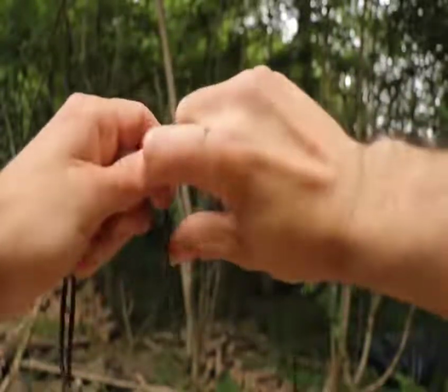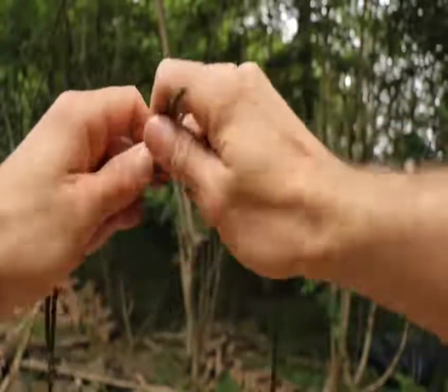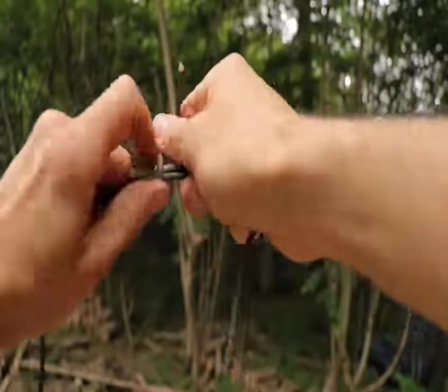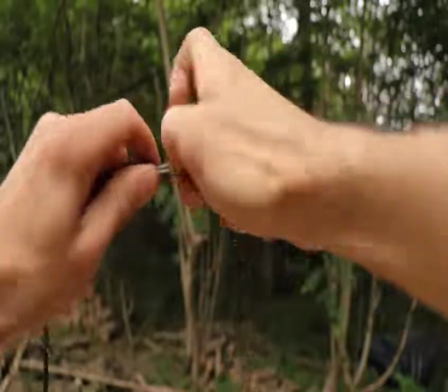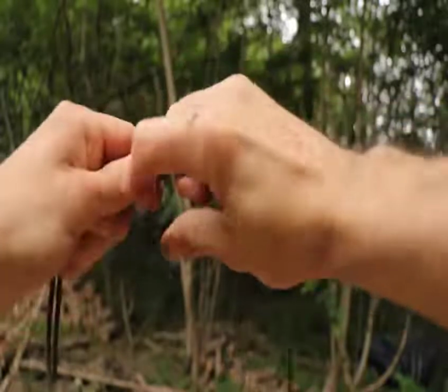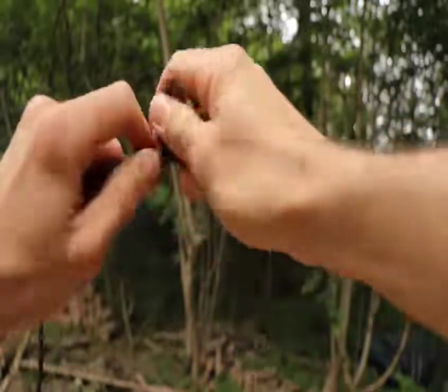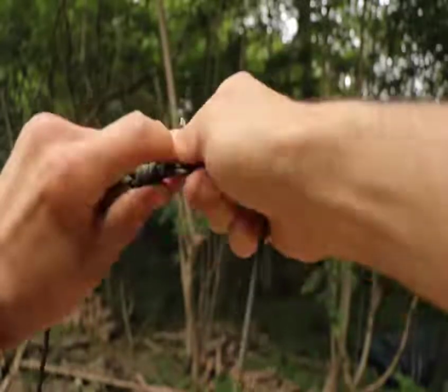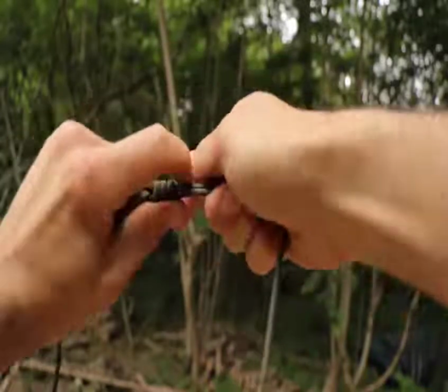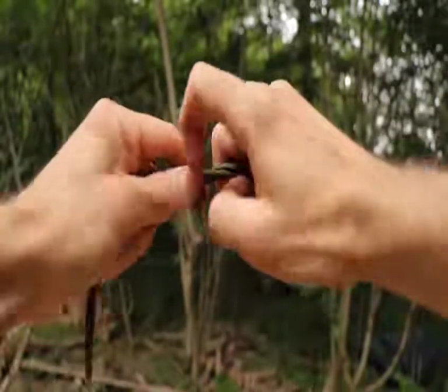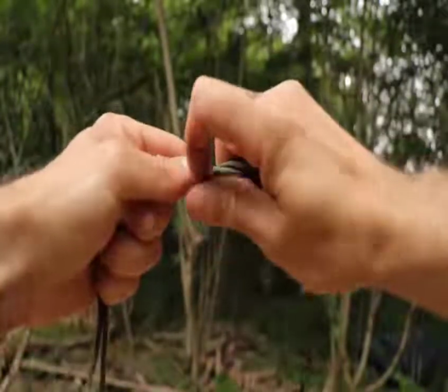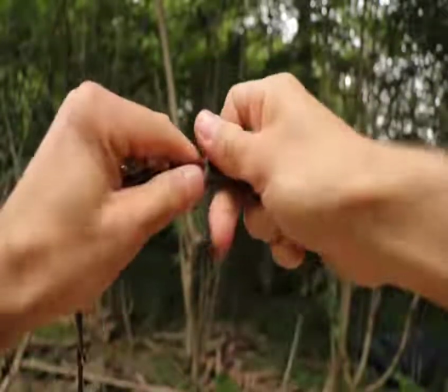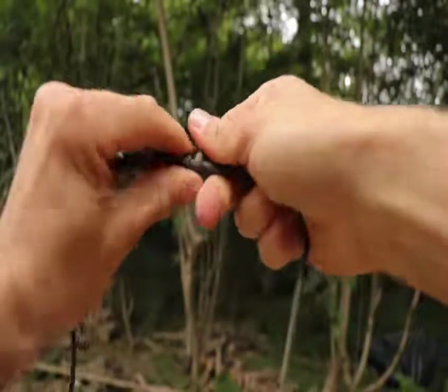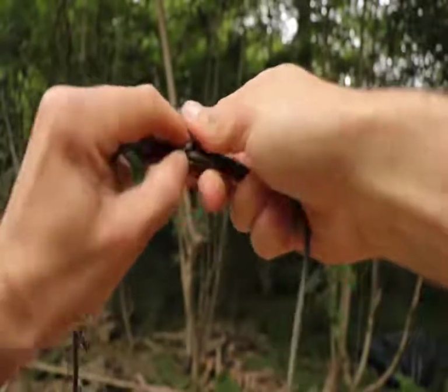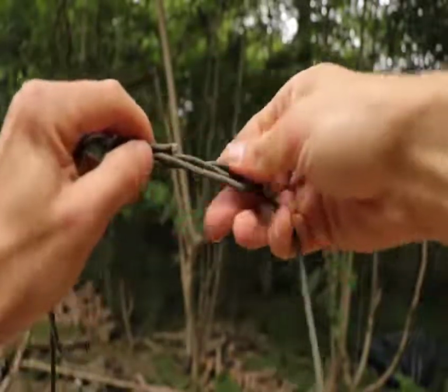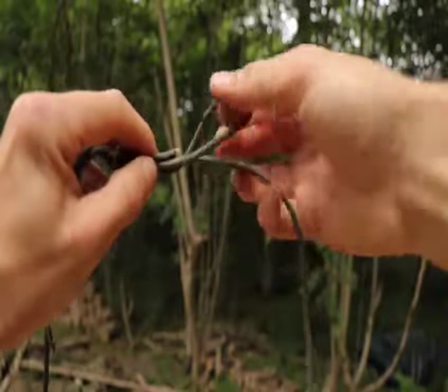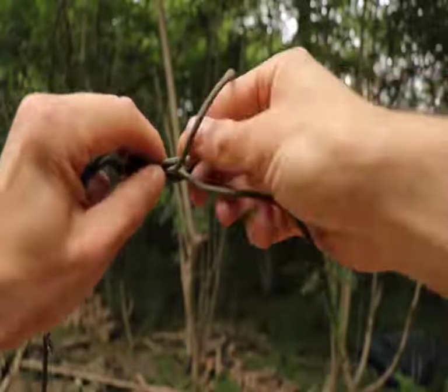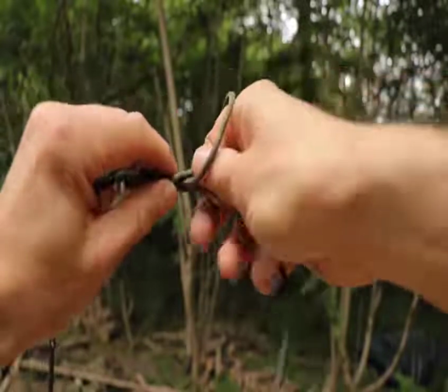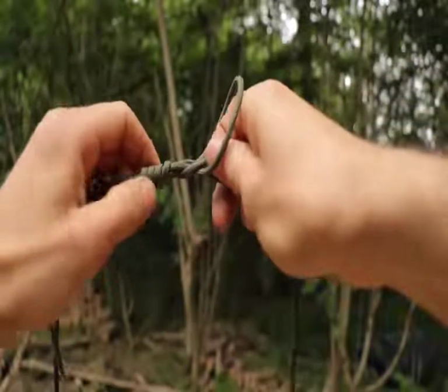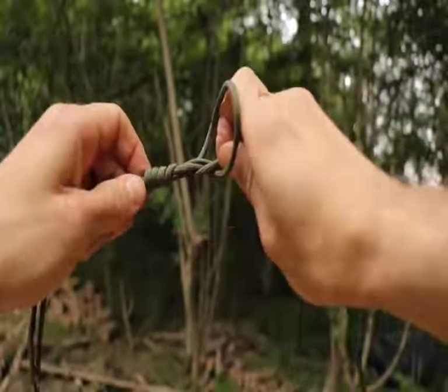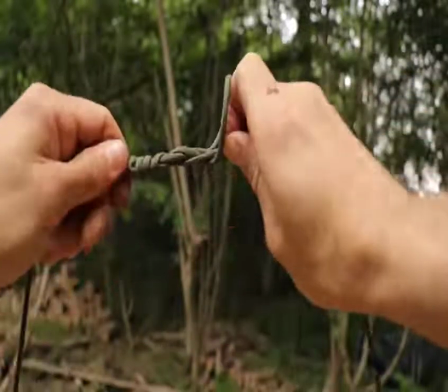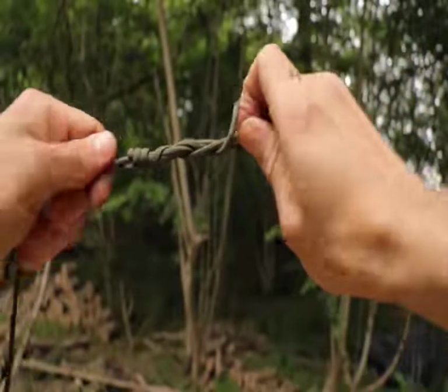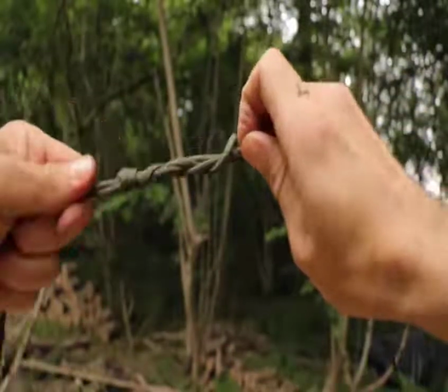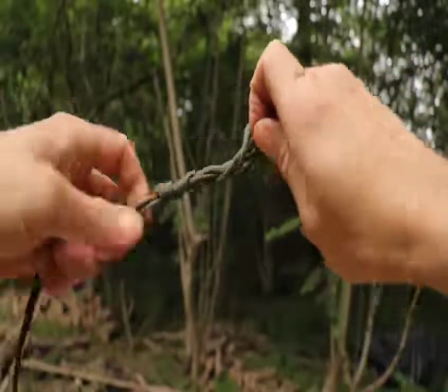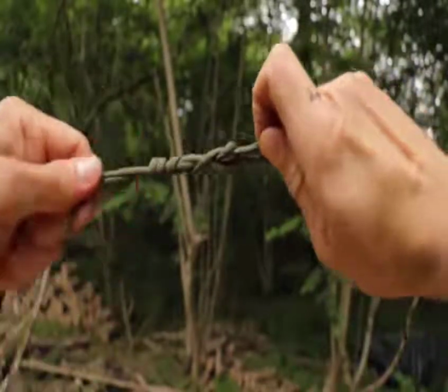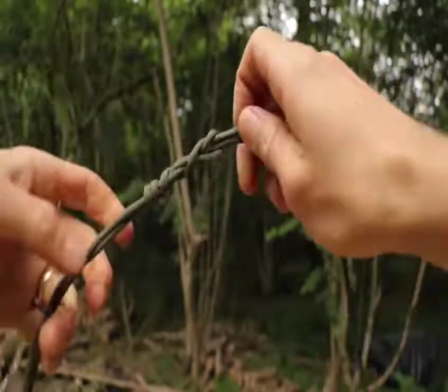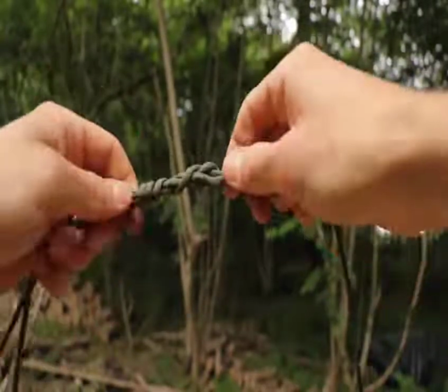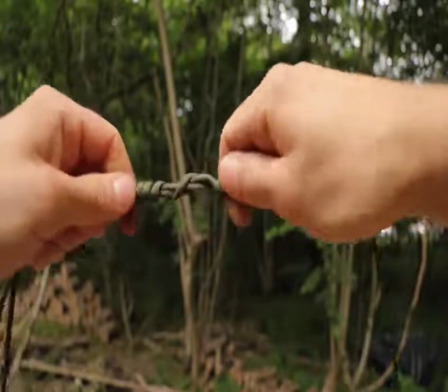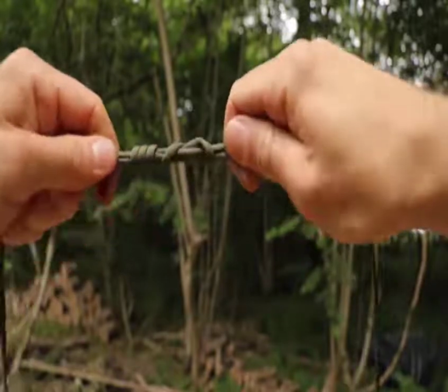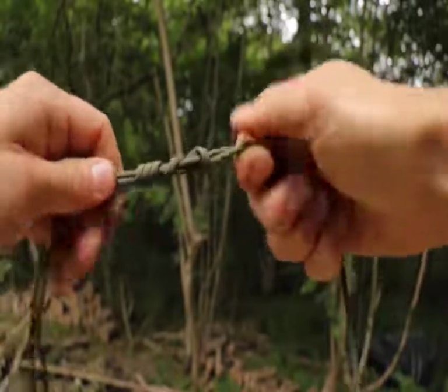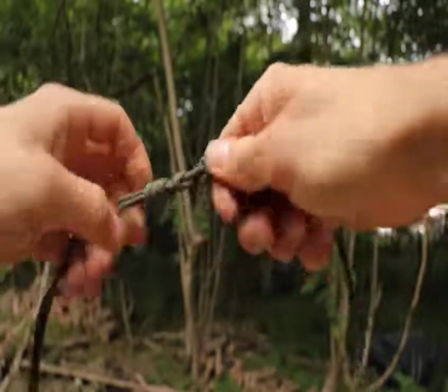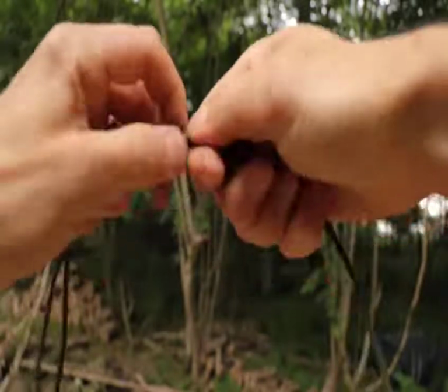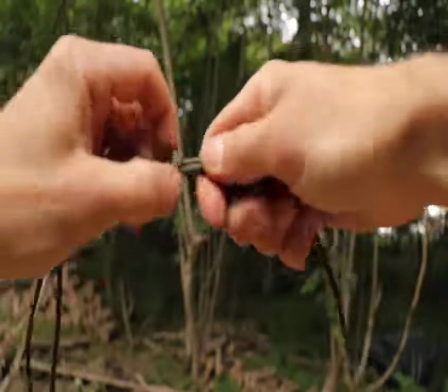Finally, put the working end through the end of the loop and begin to pull tight. Keep hold of all ends of cordage as you do this. Once the knot has been cinched down as far as it can go, let go of the tag ends and, holding the main pieces of cord, pull apart.